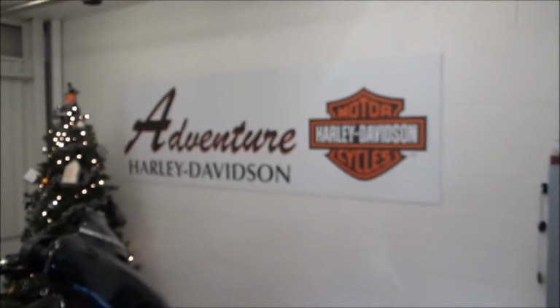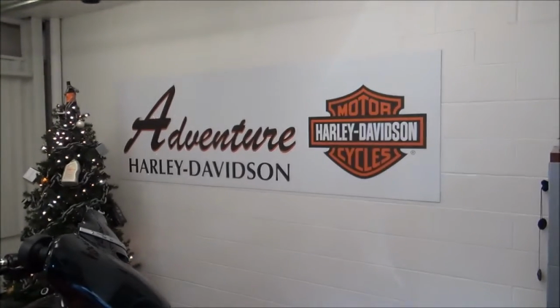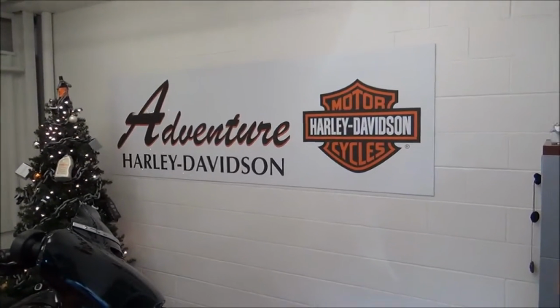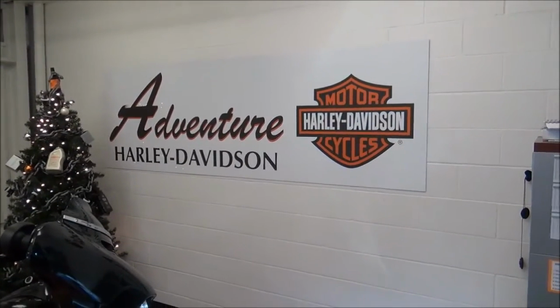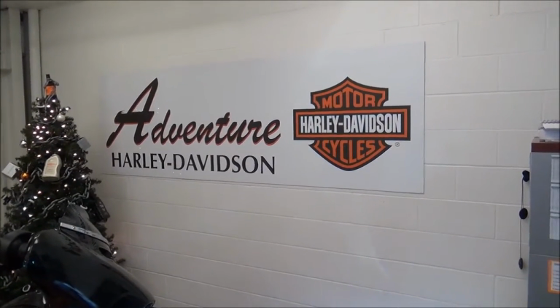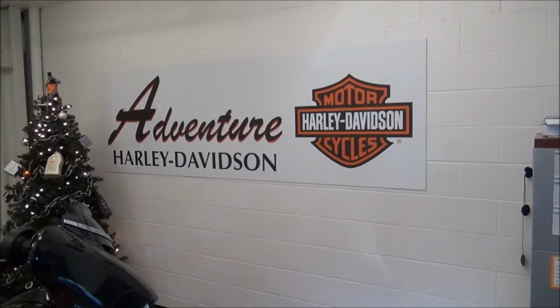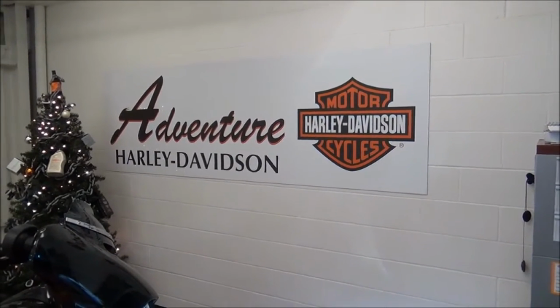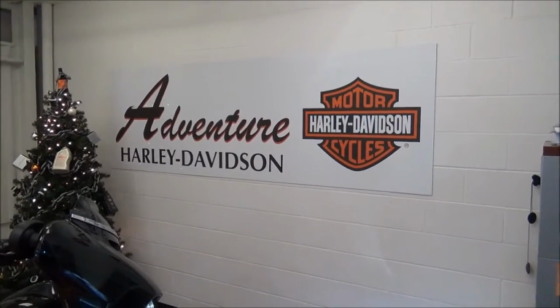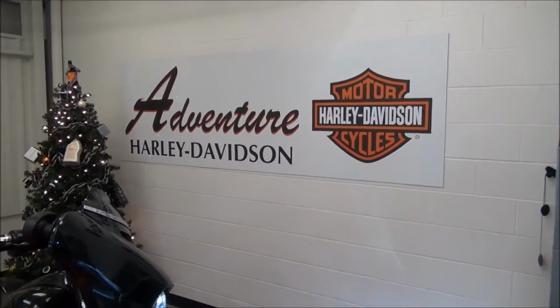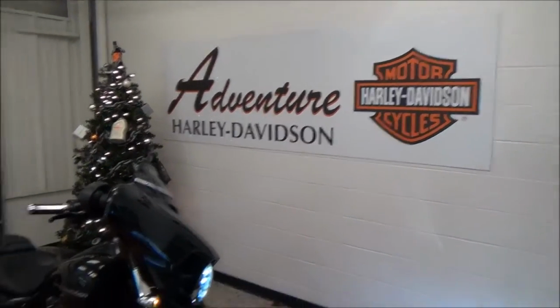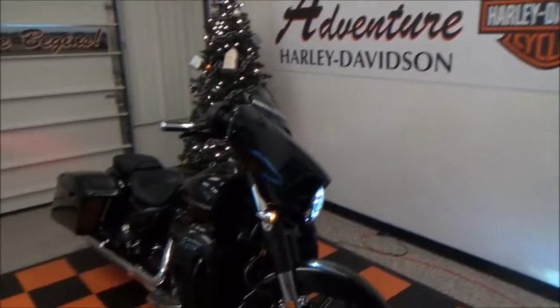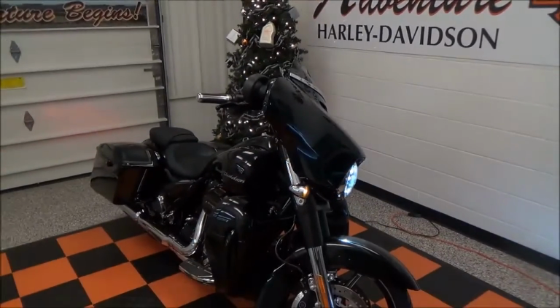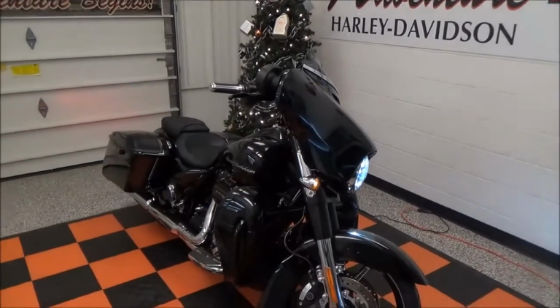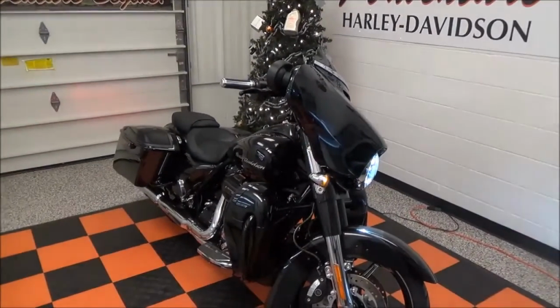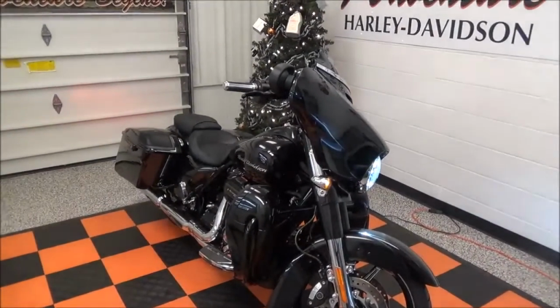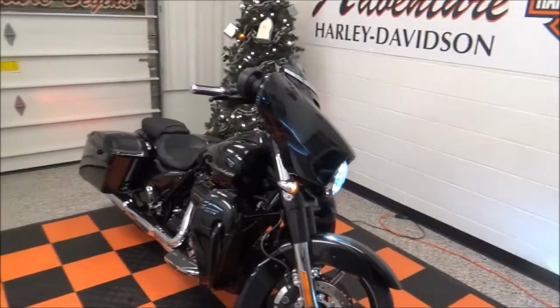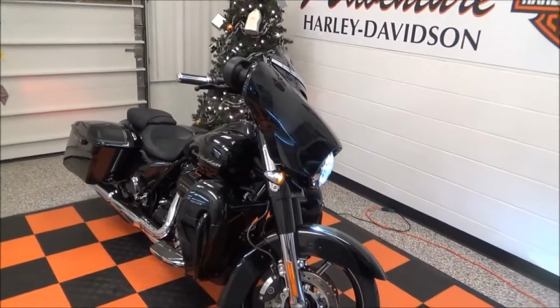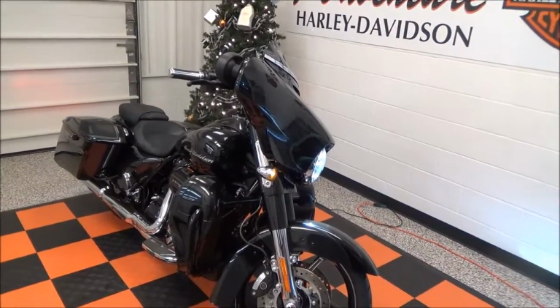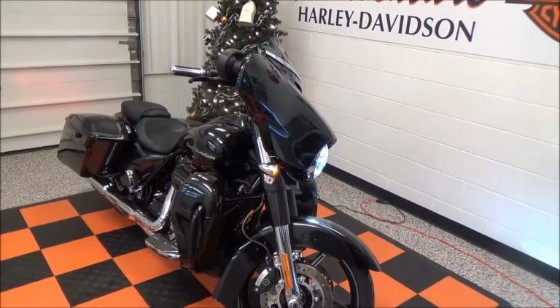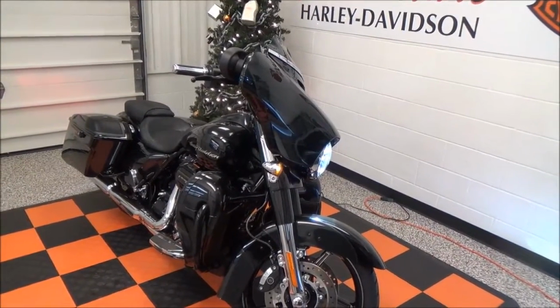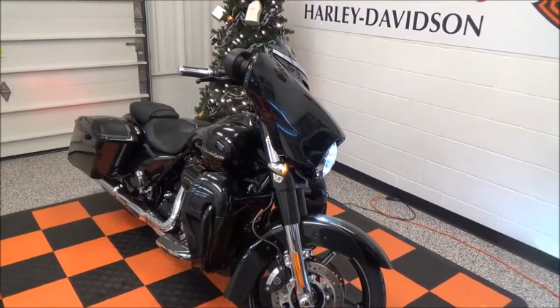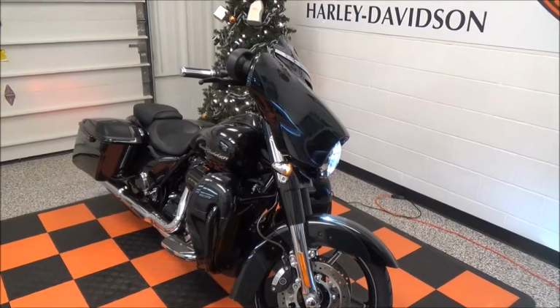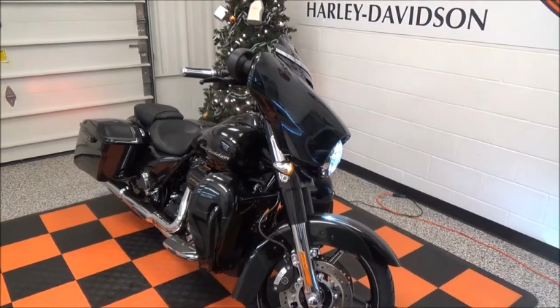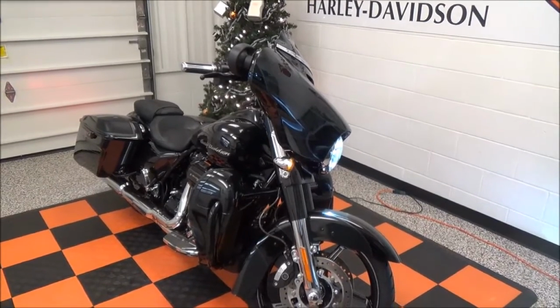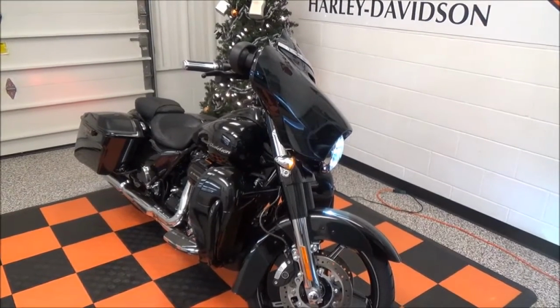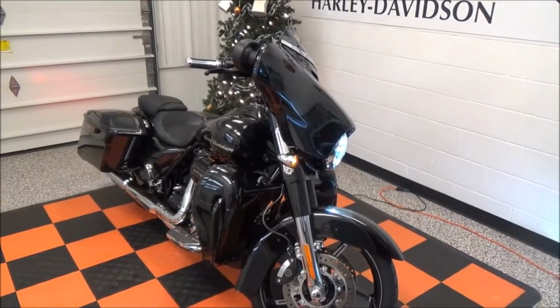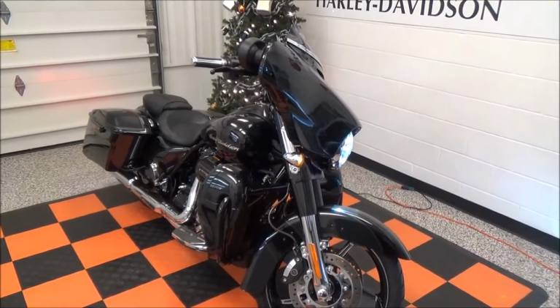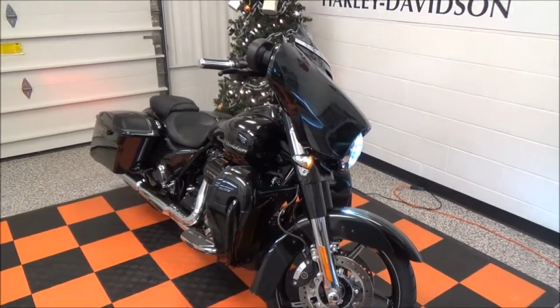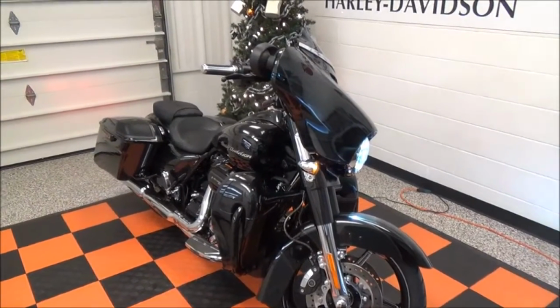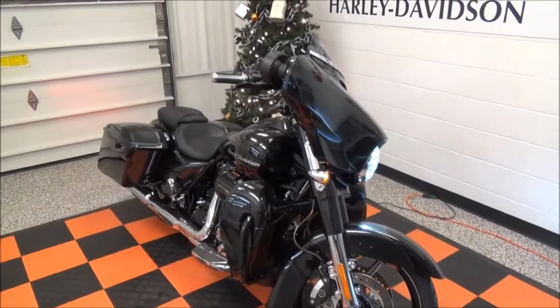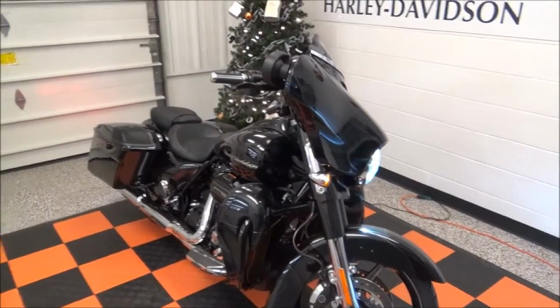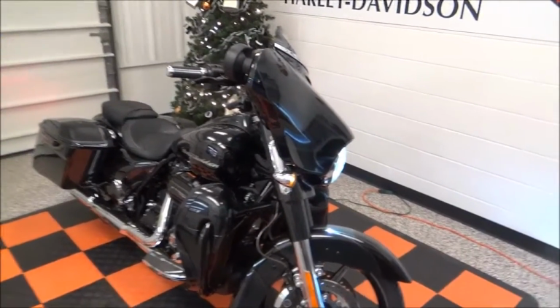Alright everybody, this is Tom Kimball from Adventure Harley-Davidson, Dover, Ohio. On the fifth day of Christmas, my true love gave to me a 2017 CVO Street Glide. This color is dark slate candy in arctic black.